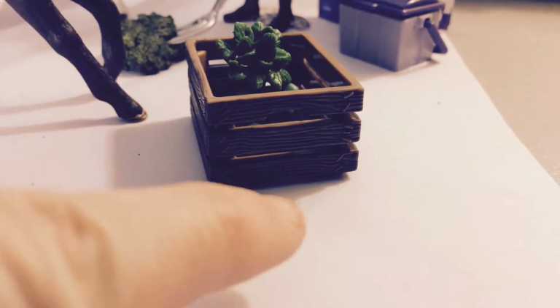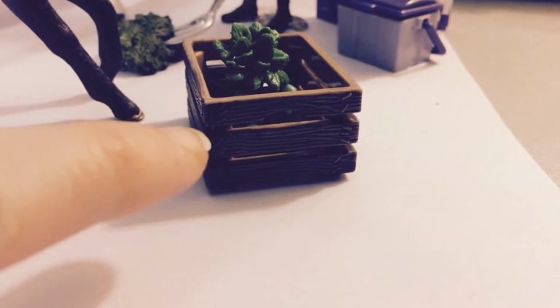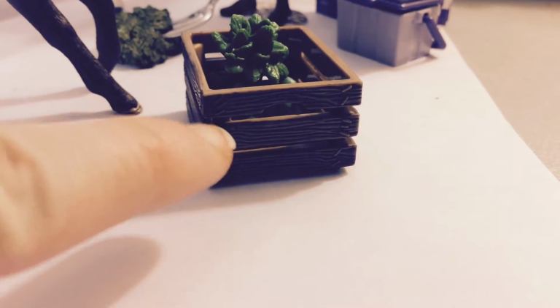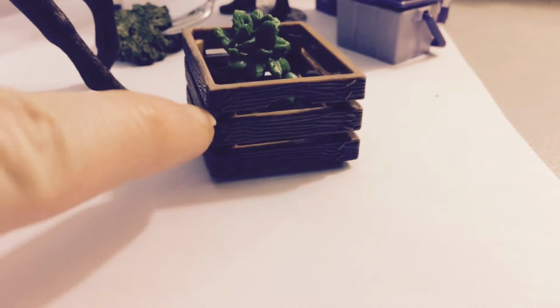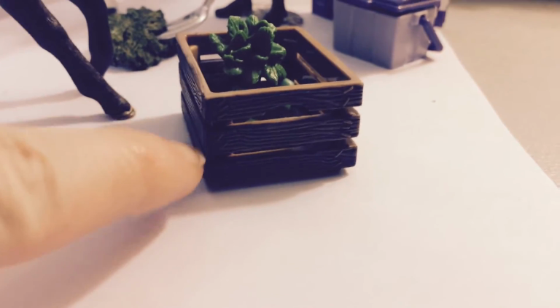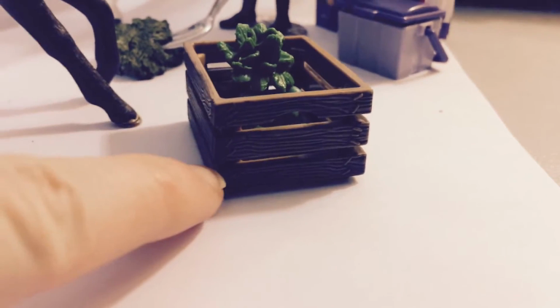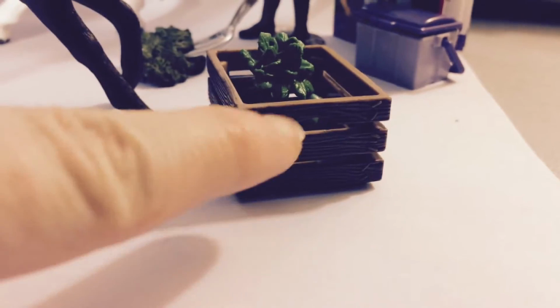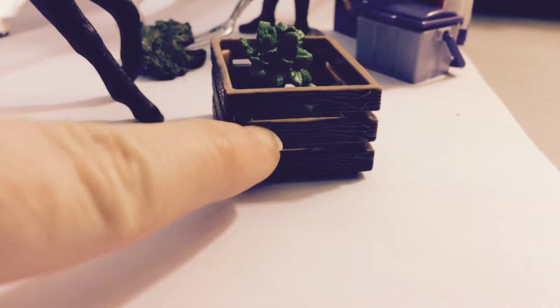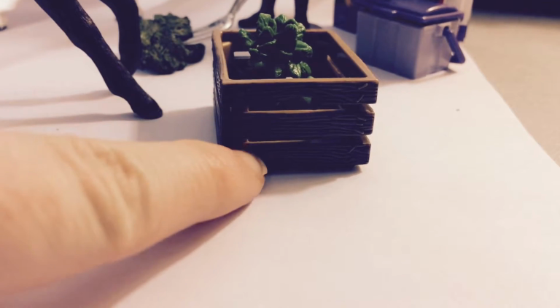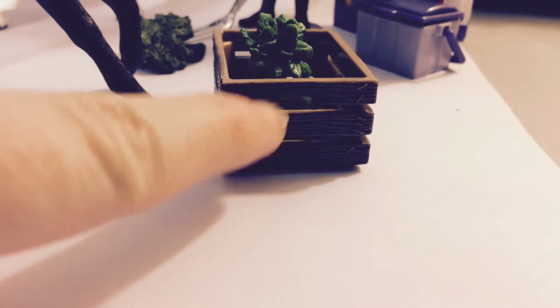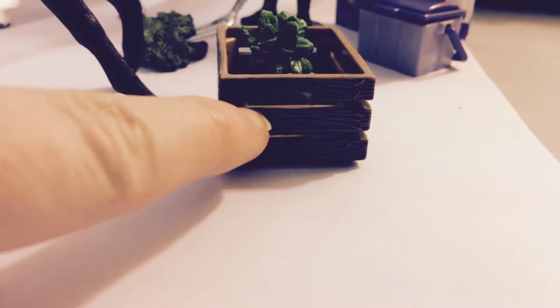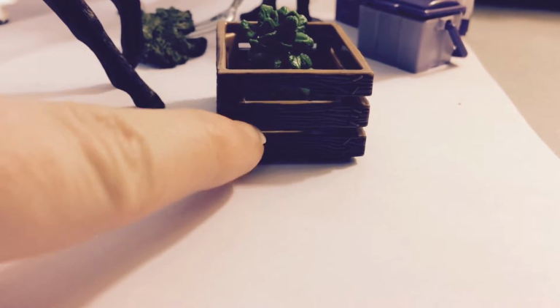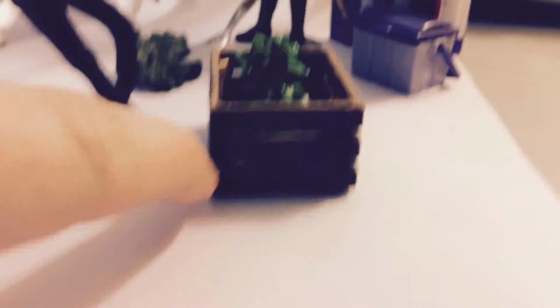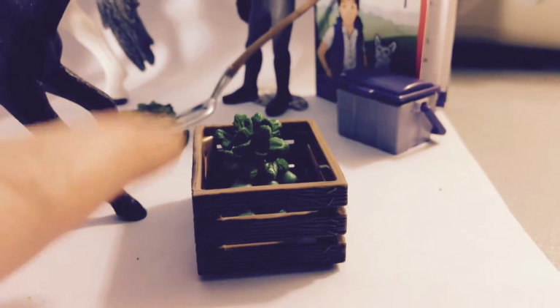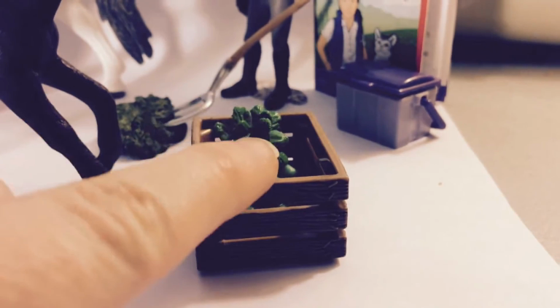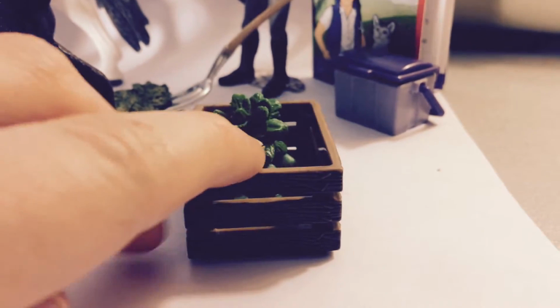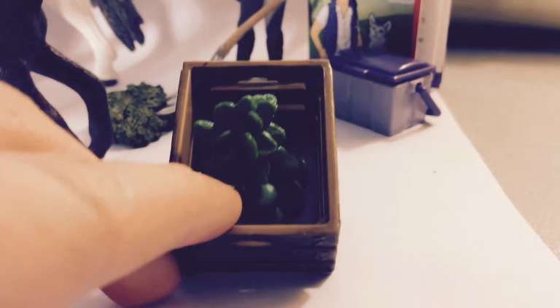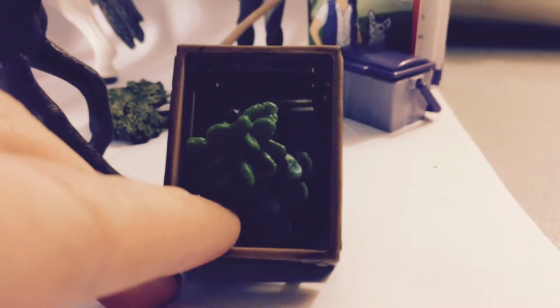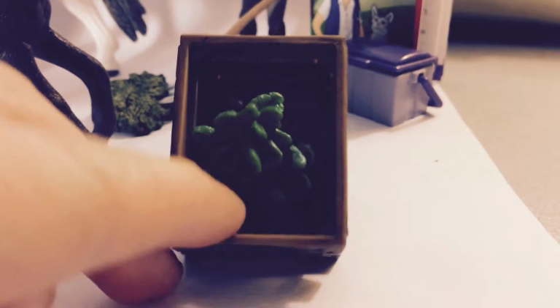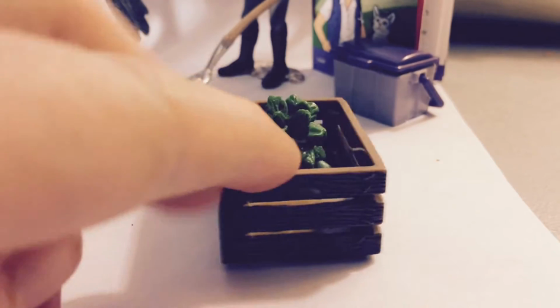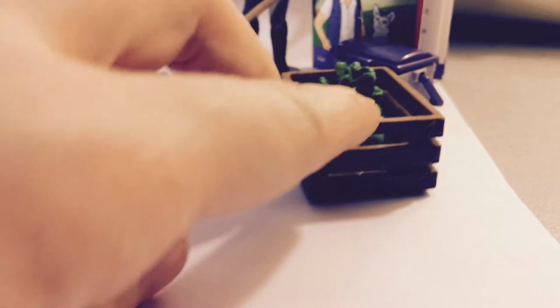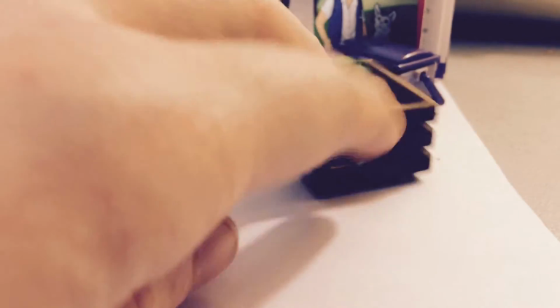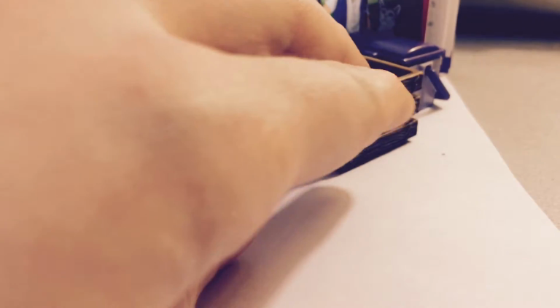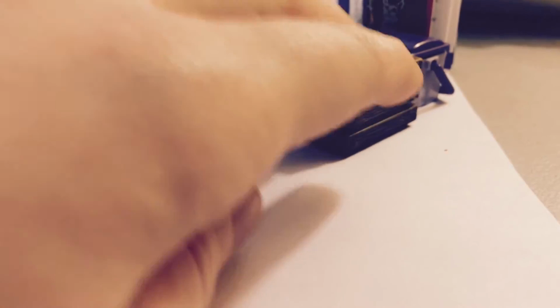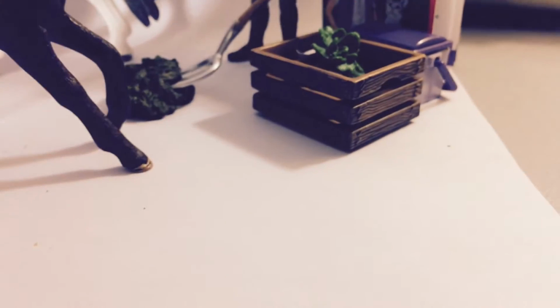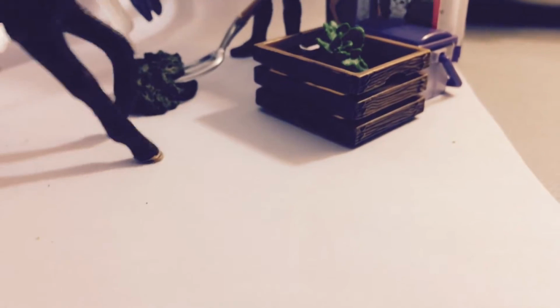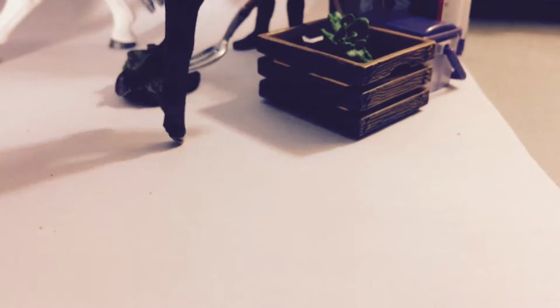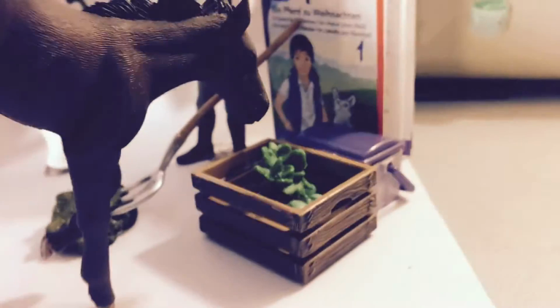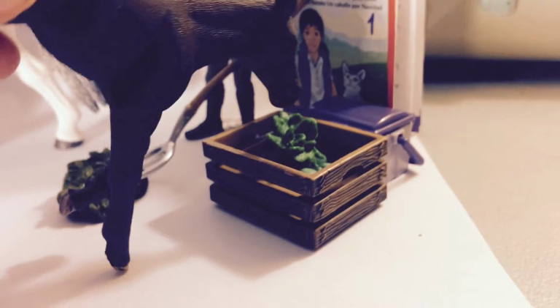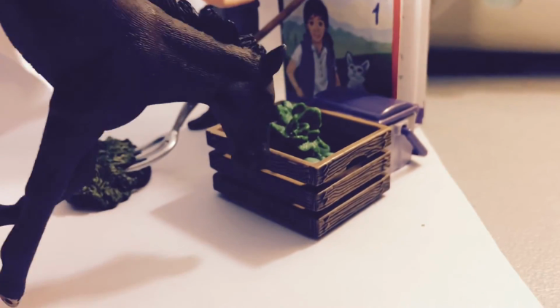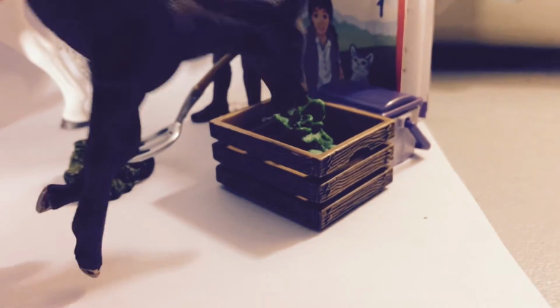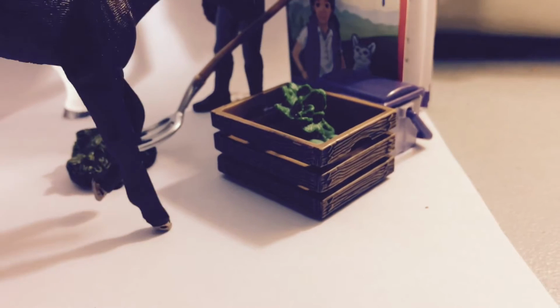It's got all of these small little lines and little tiny staples and stuff. And you can put actually a lot in there, so you can use that for other things. But now our horses have a place to put their food, which is good.